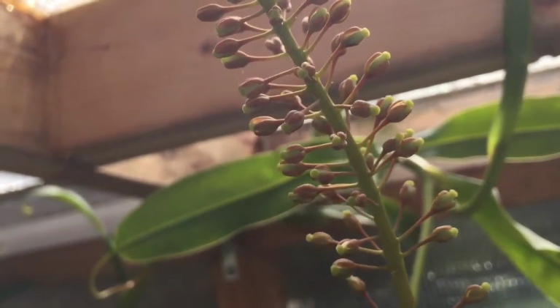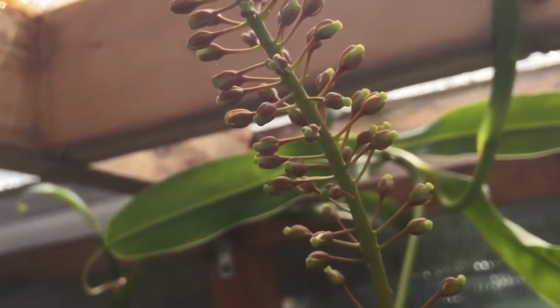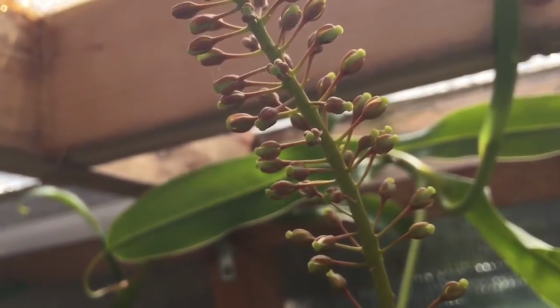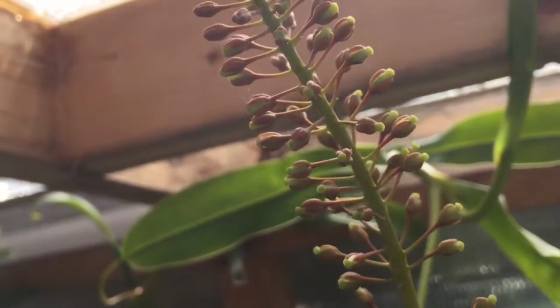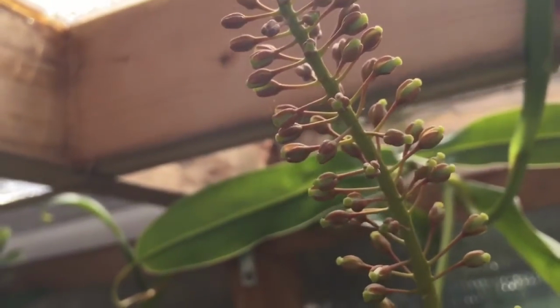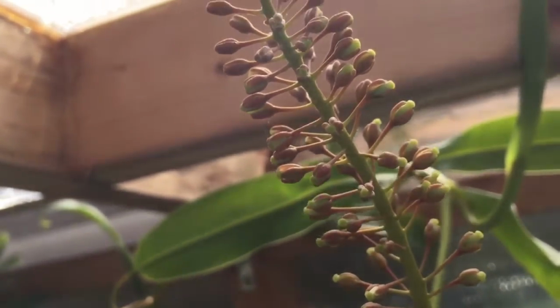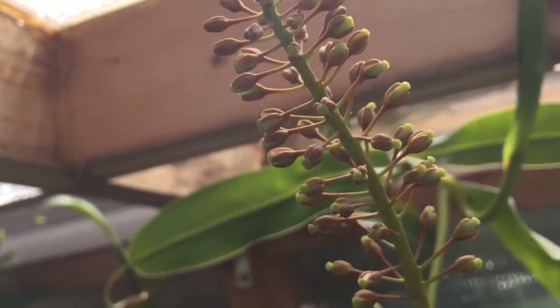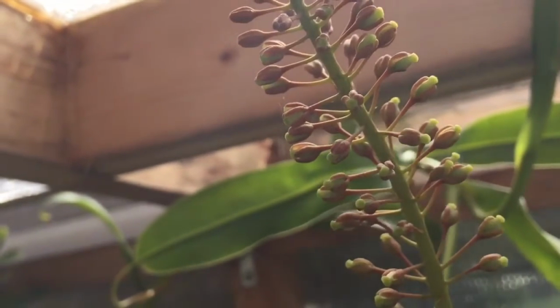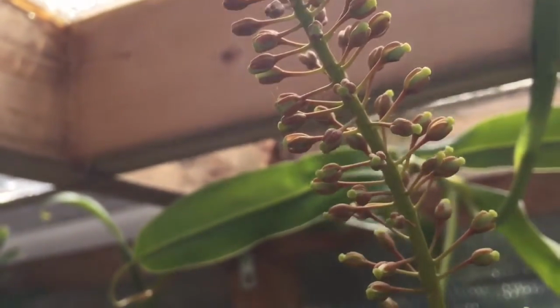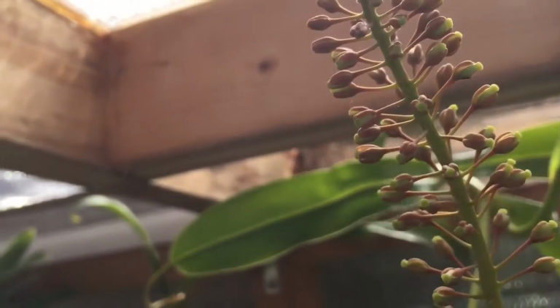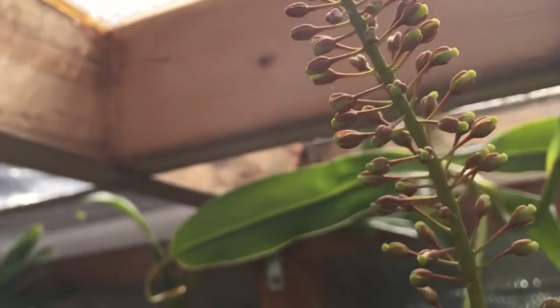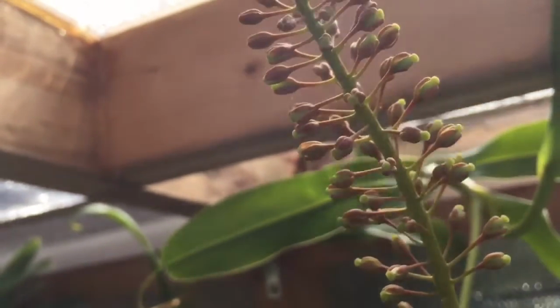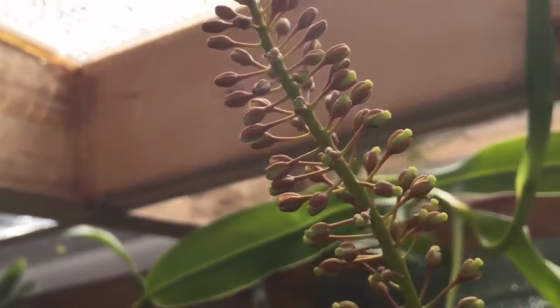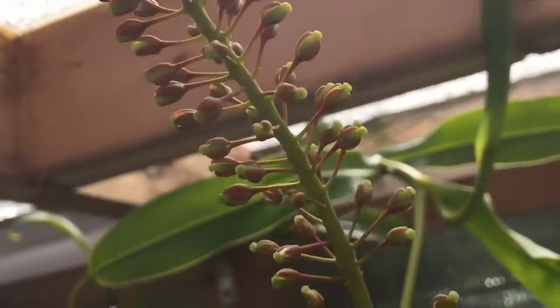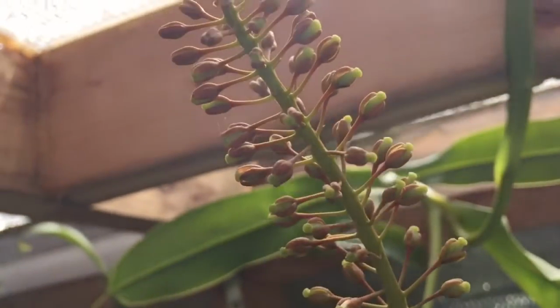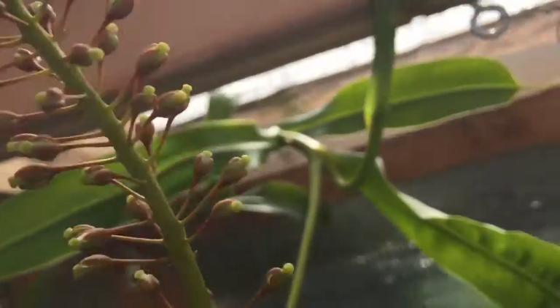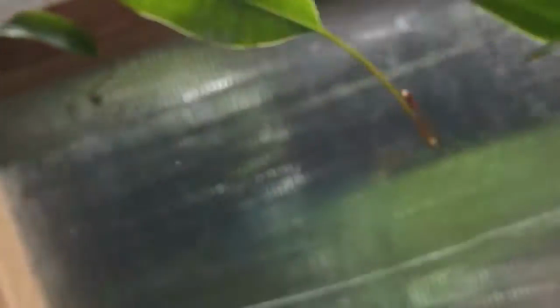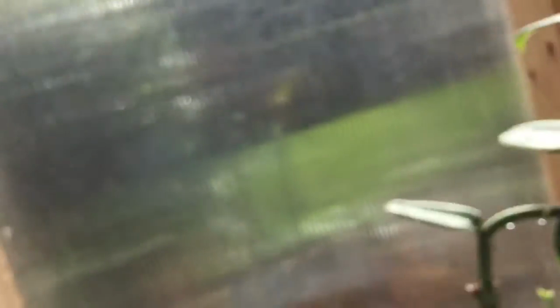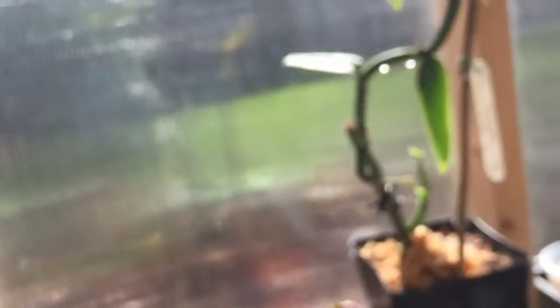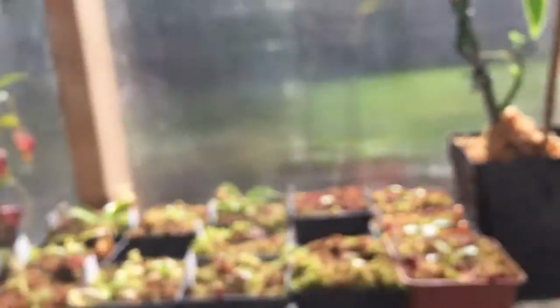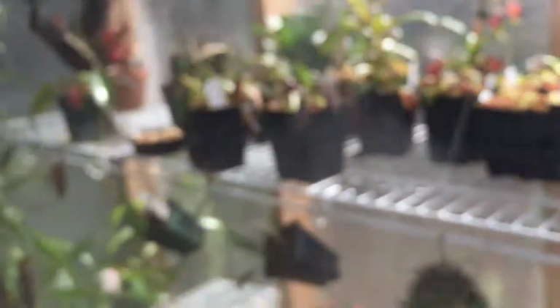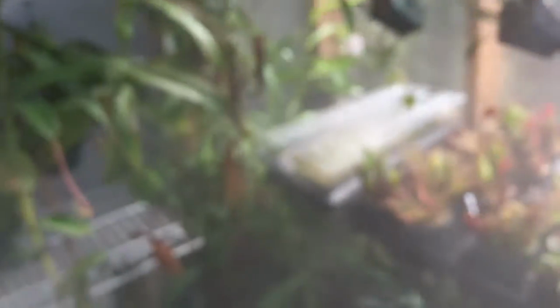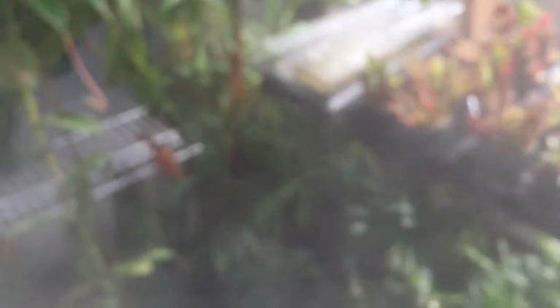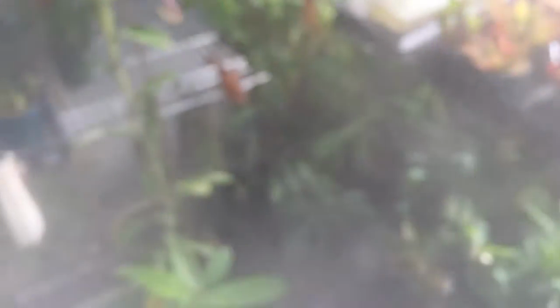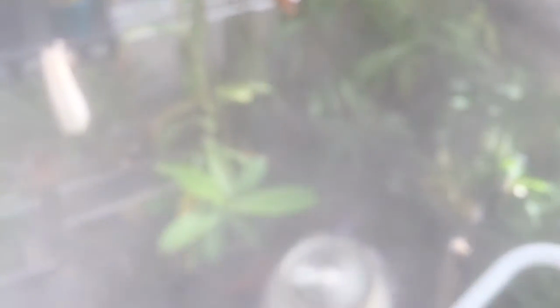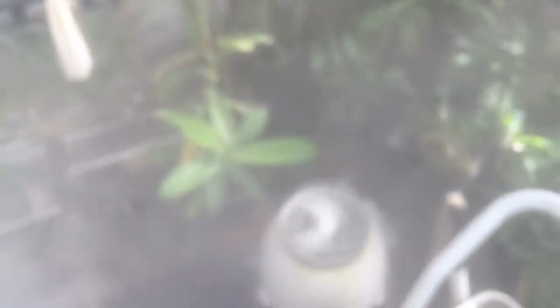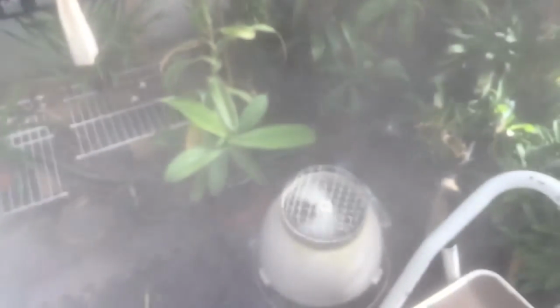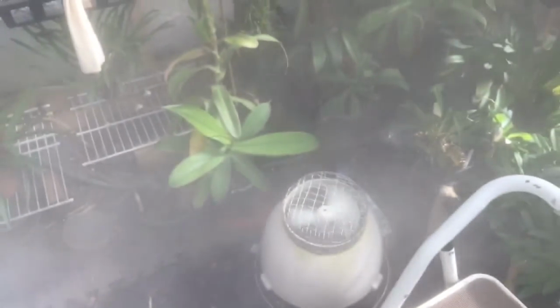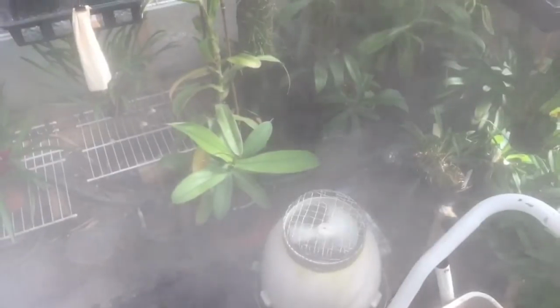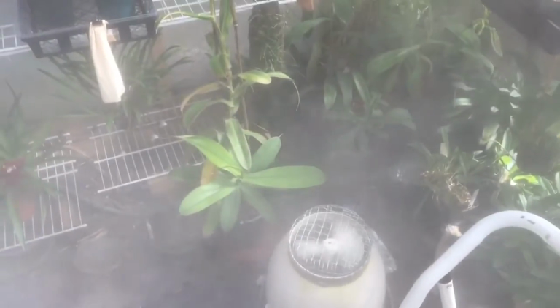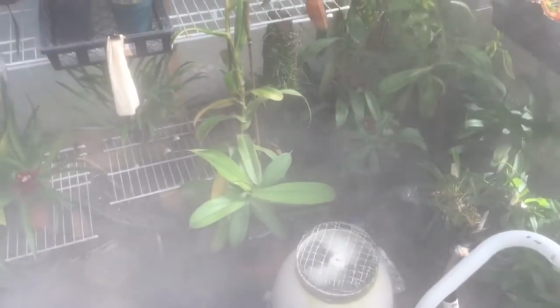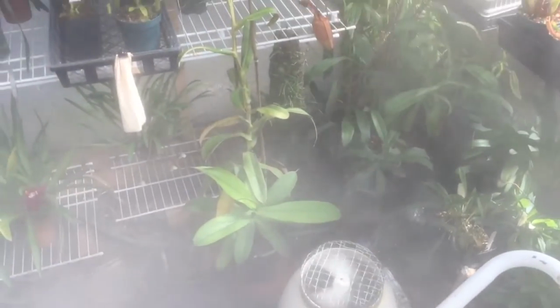Anyways, there's just a quick shot of male and female Nepenthes flowers. My misting system just turned on, so that's a good time for me to sign out. Thanks for watching, guys!